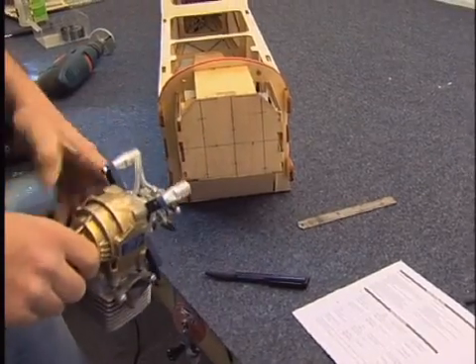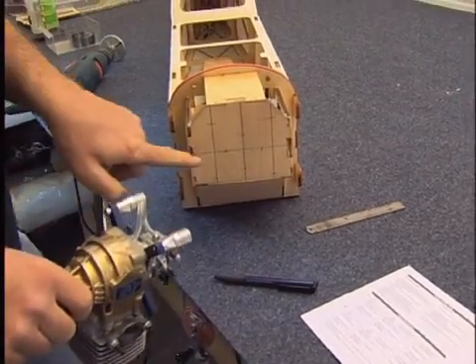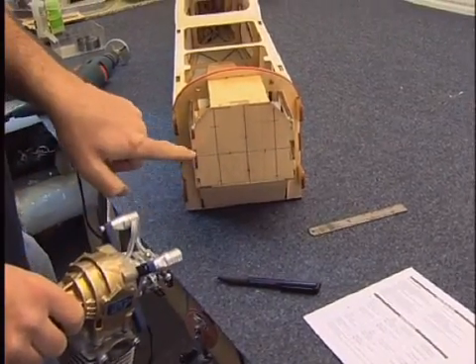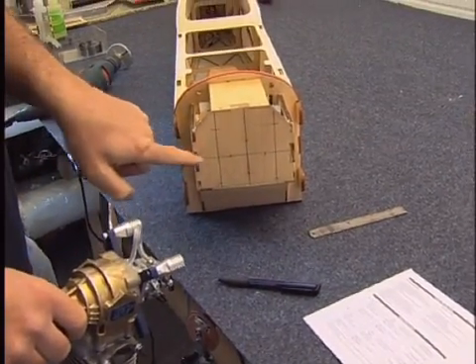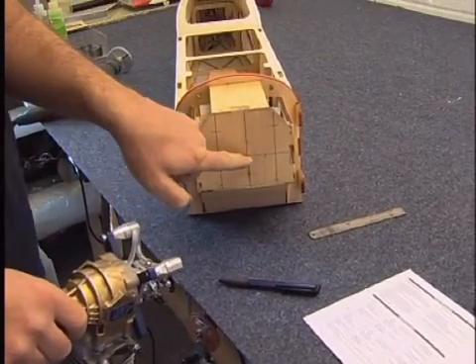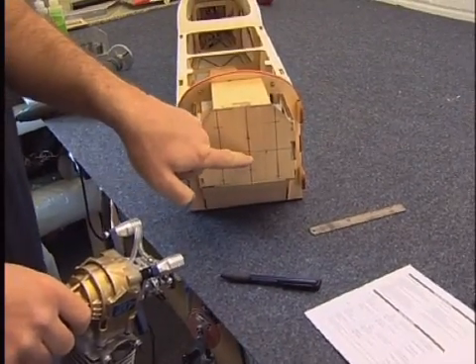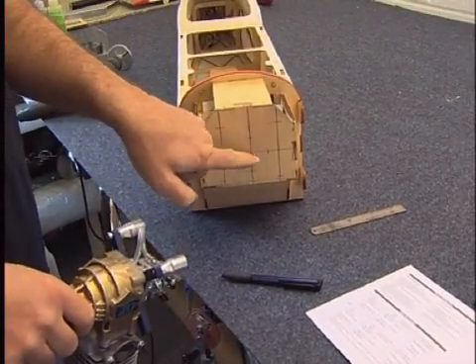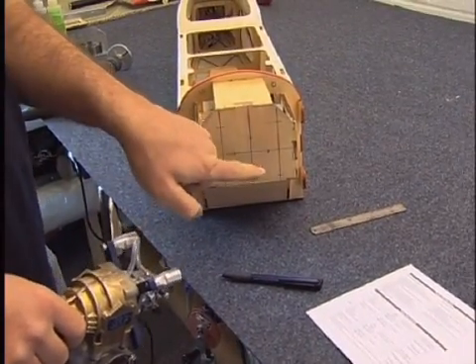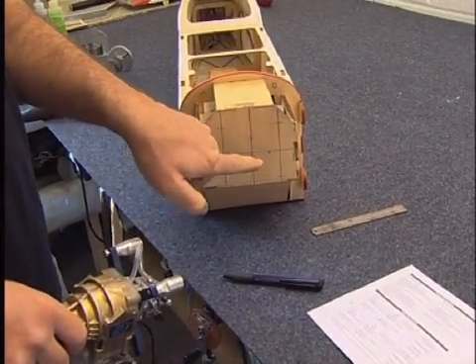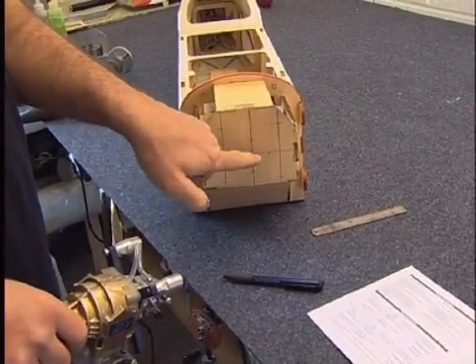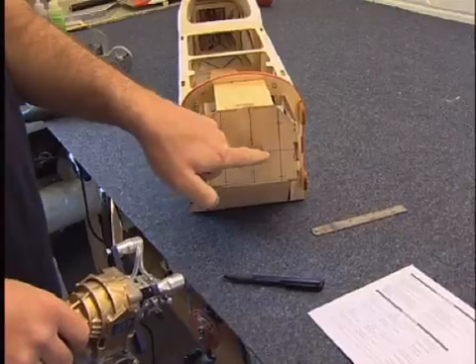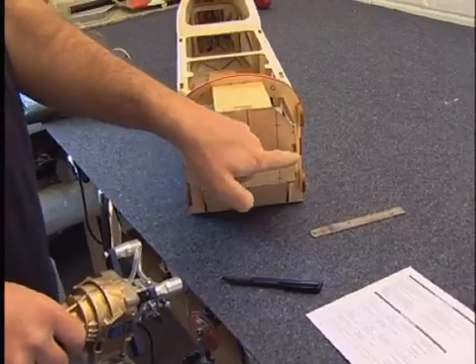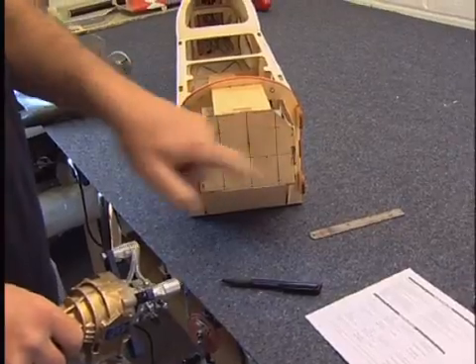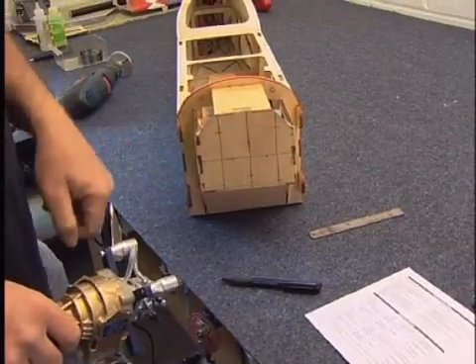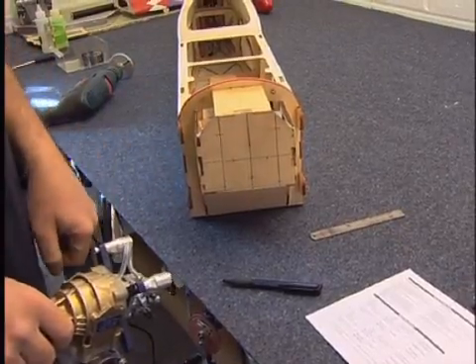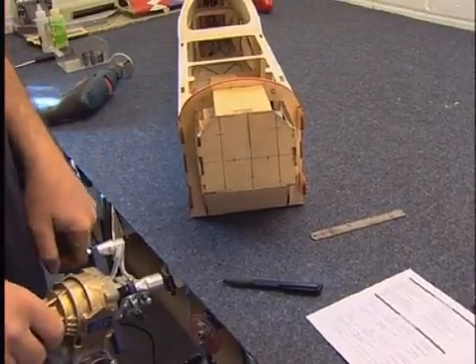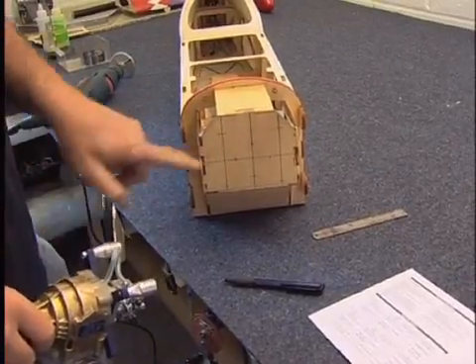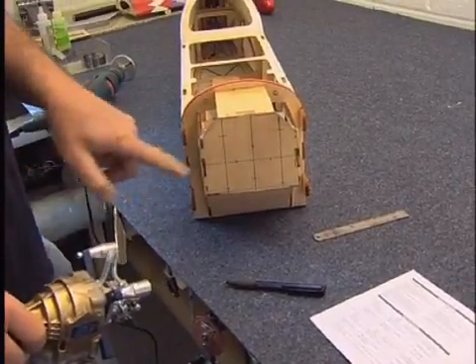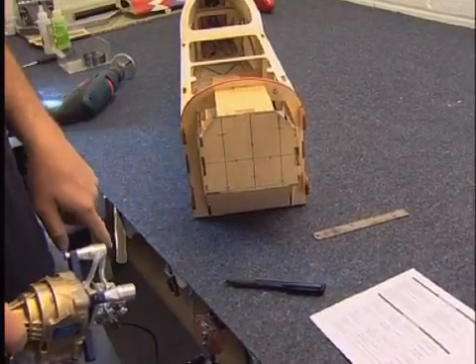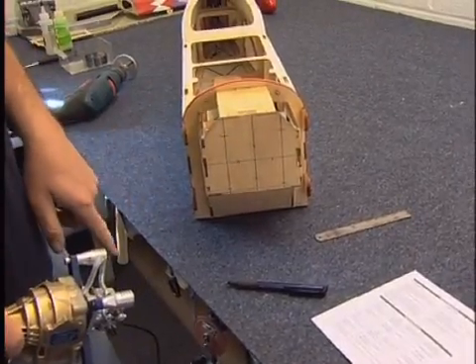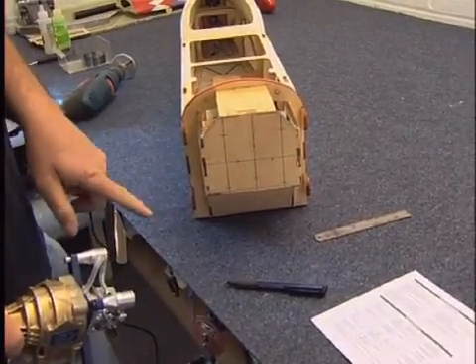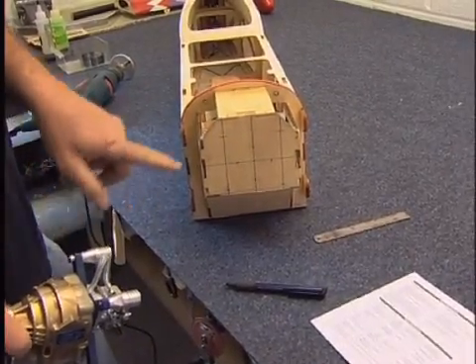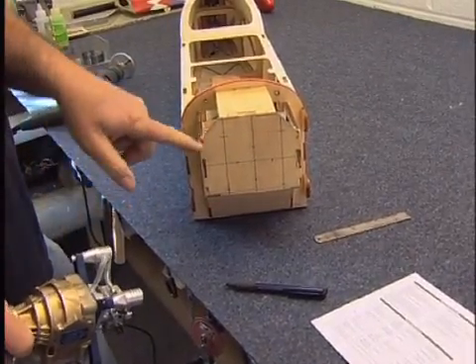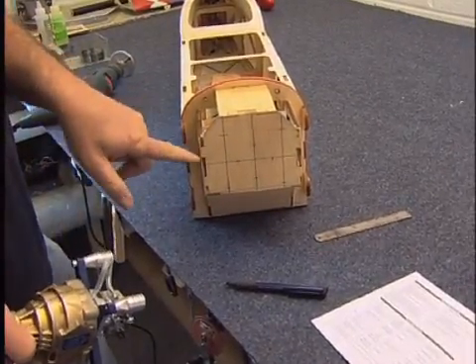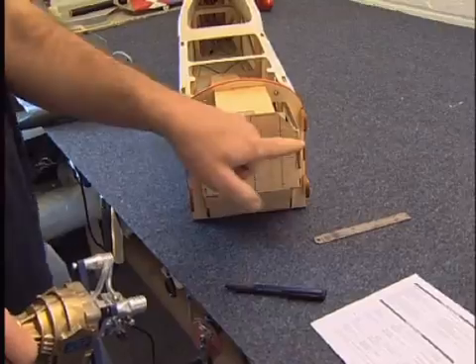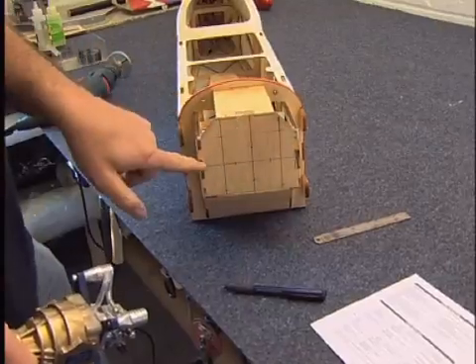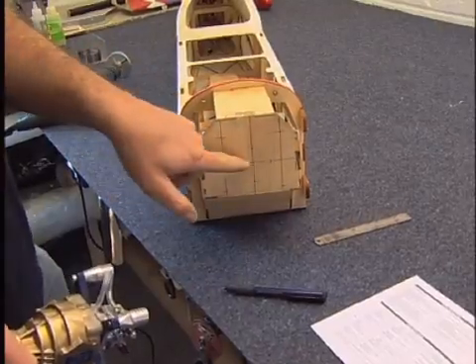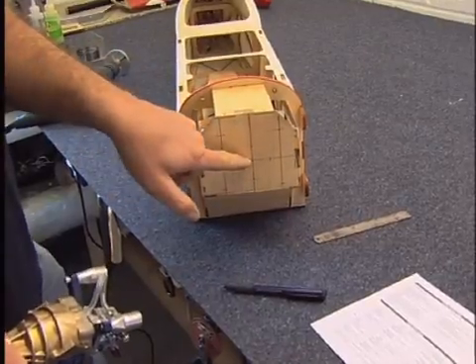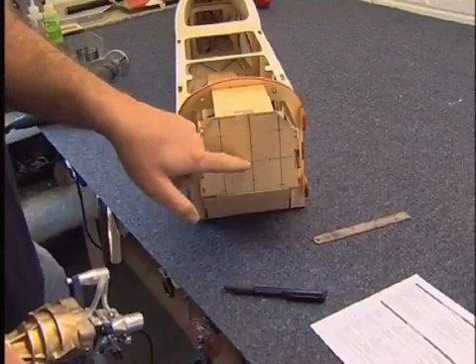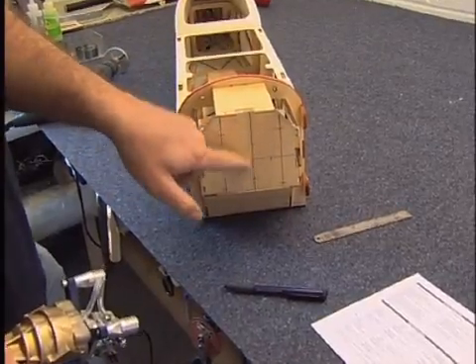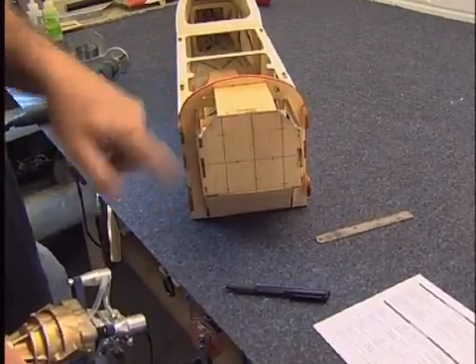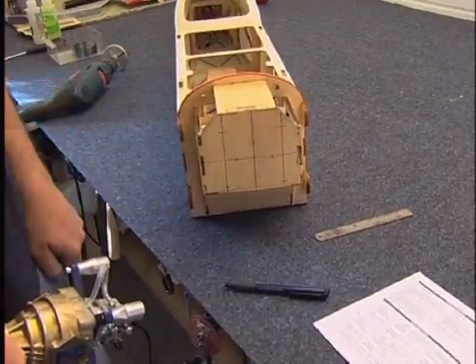So you notice that that distance there is longer than that distance there. That's the reason you could get into trouble if you thought, 'Oh, I'll just measure the middle and go straight down the middle.'